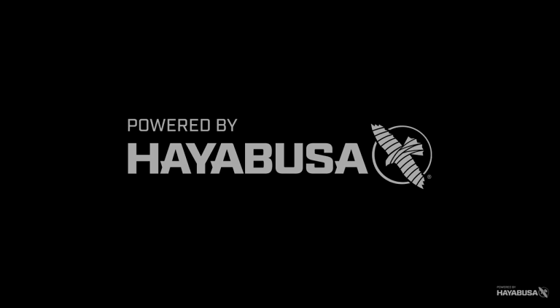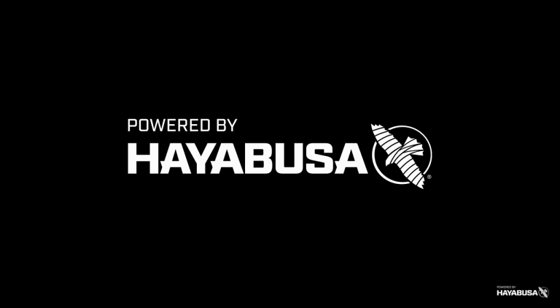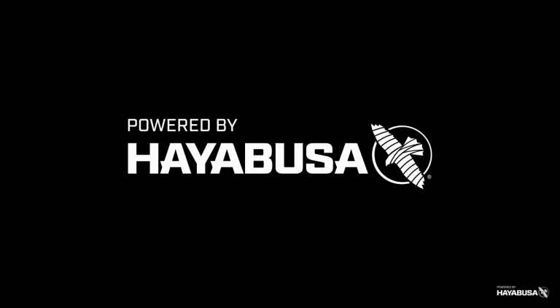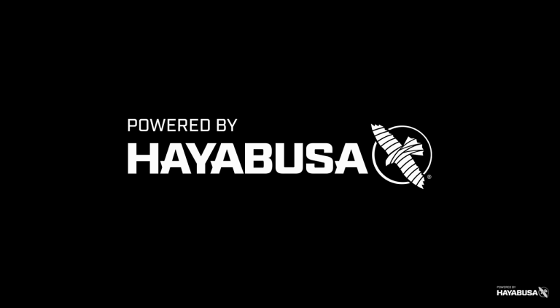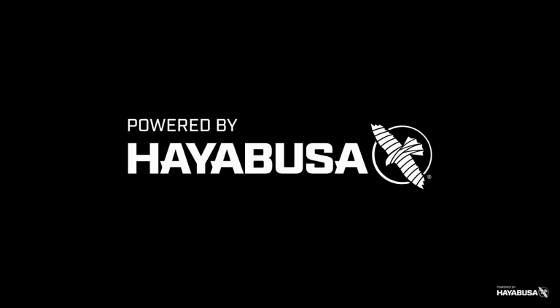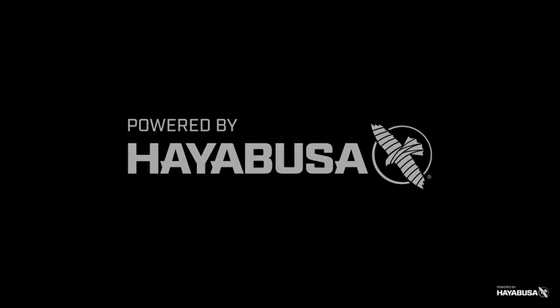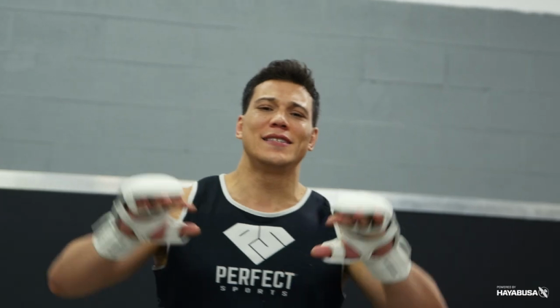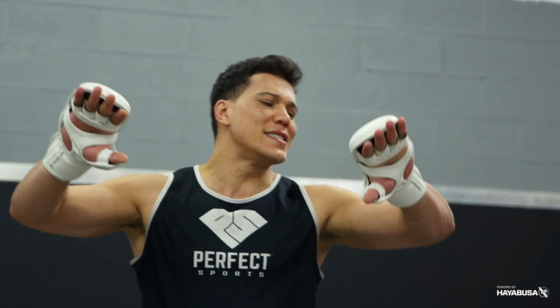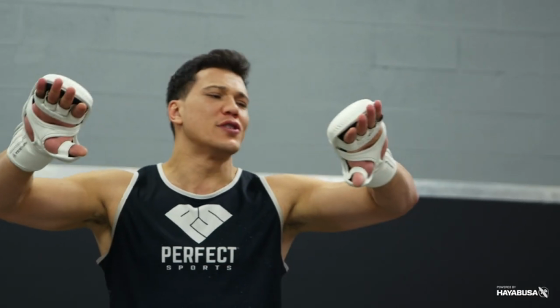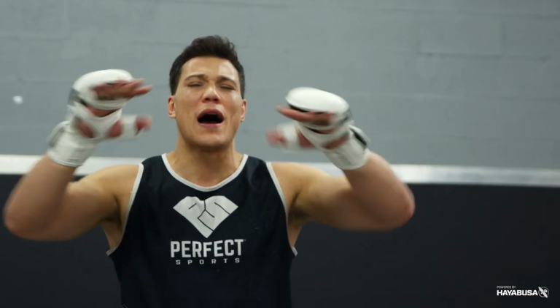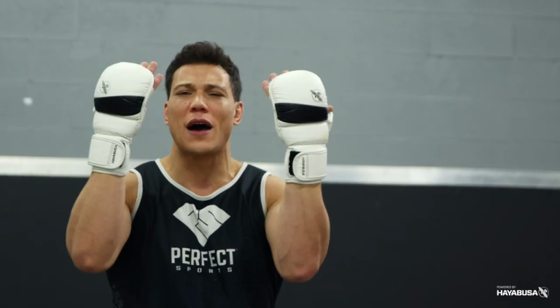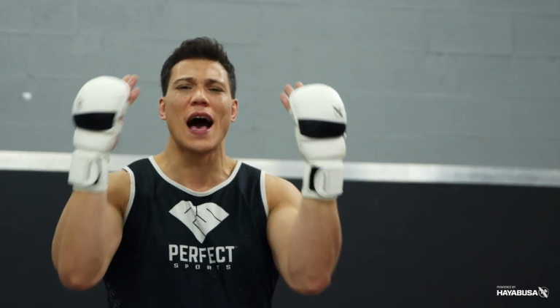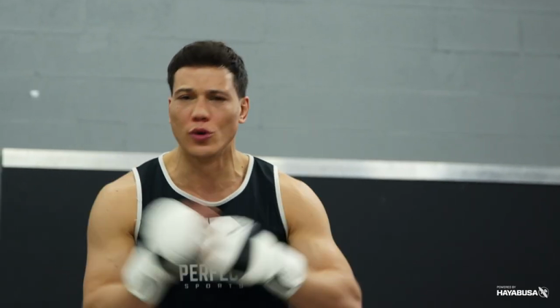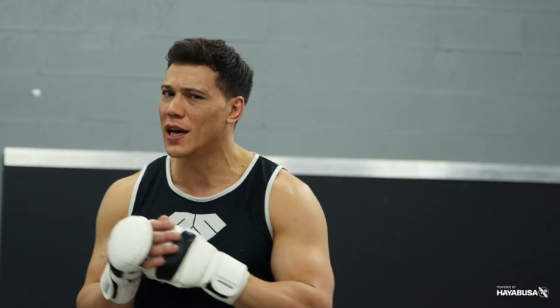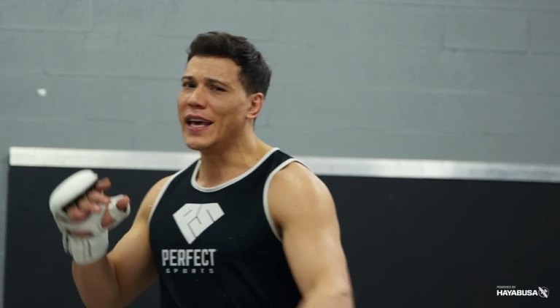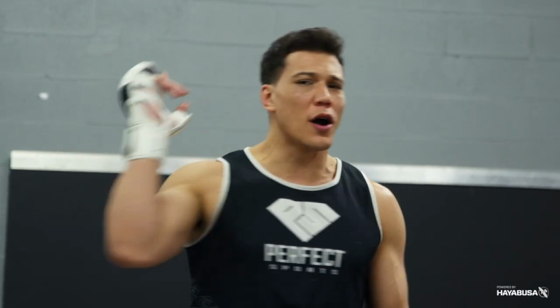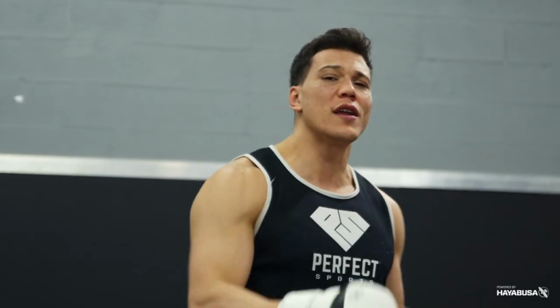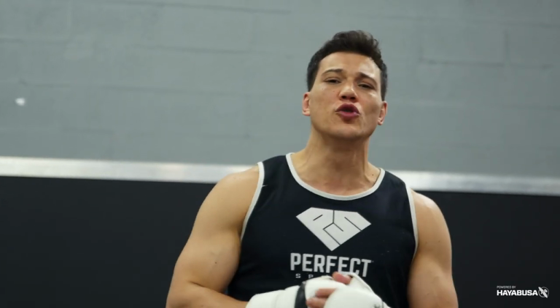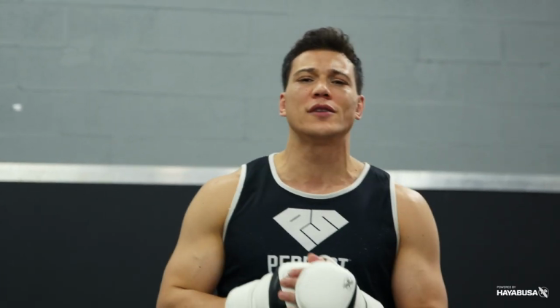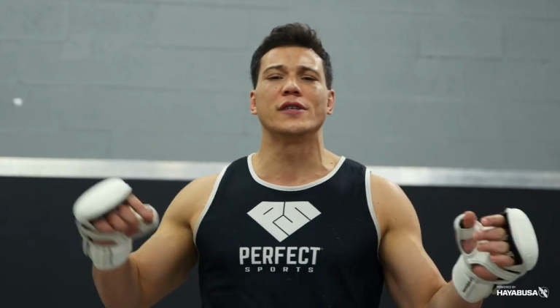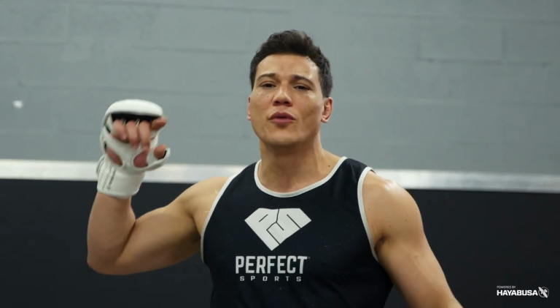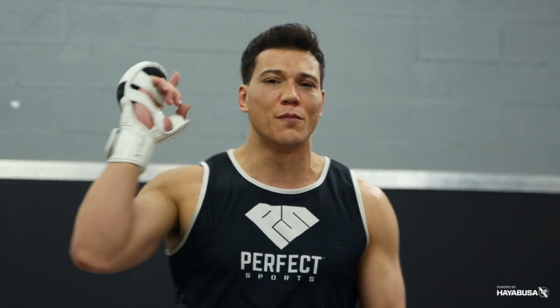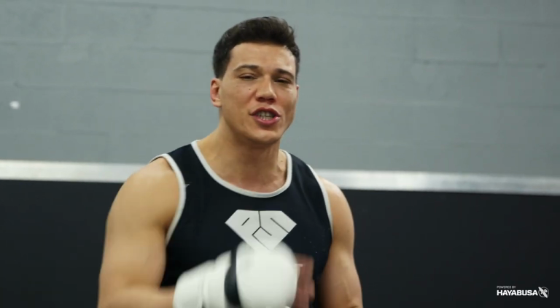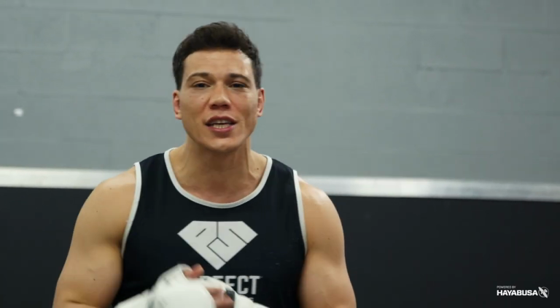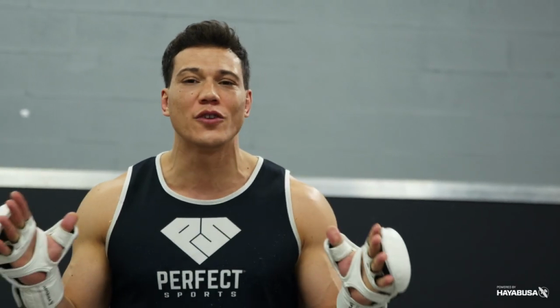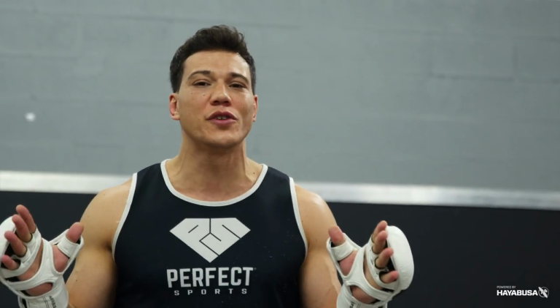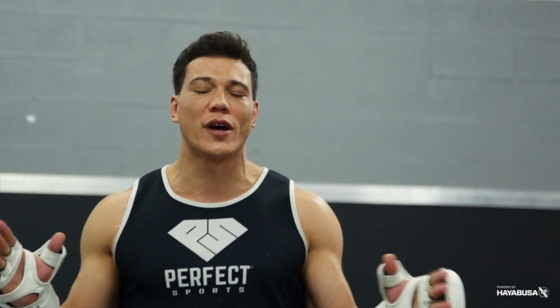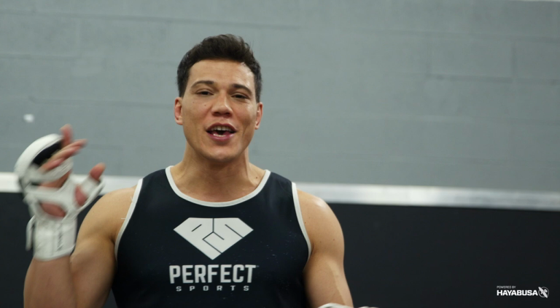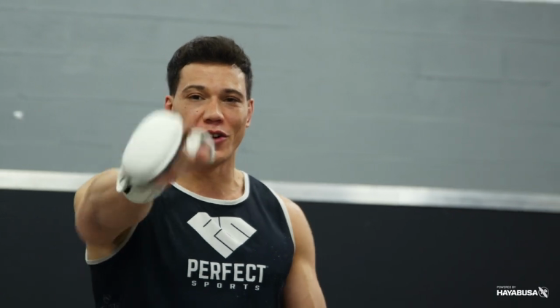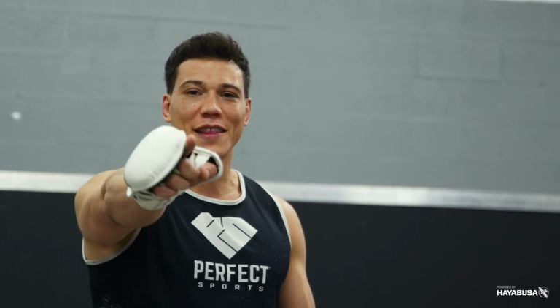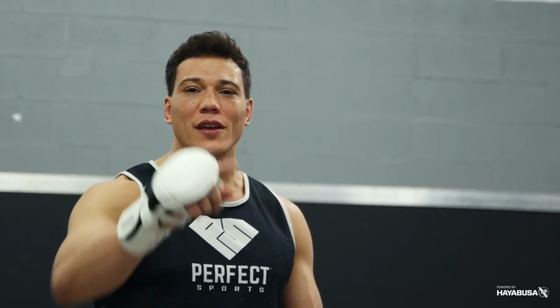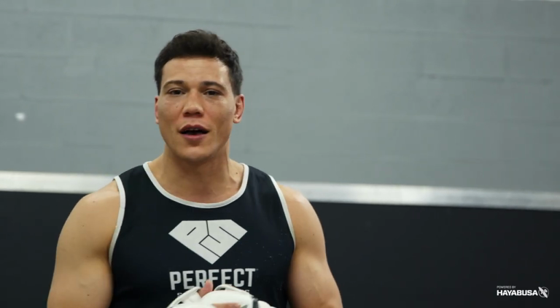Welcome back to Bazooka Kickboxing and MMA. Today's episode, powered by Hayabusa, is part one of a two-part series about changing angles with your strikes in order to get the big knockouts.